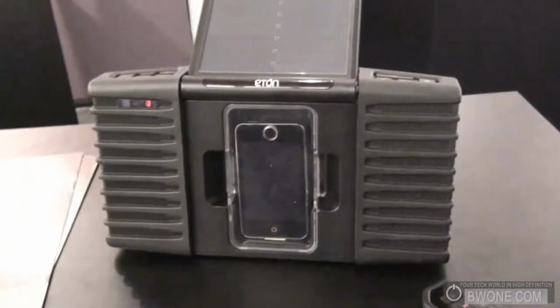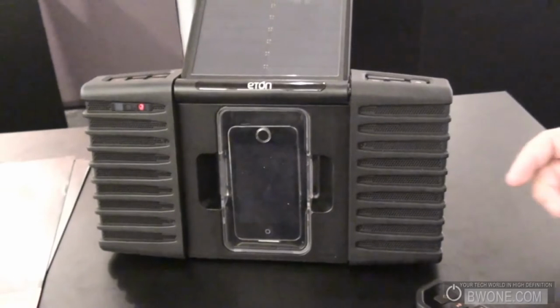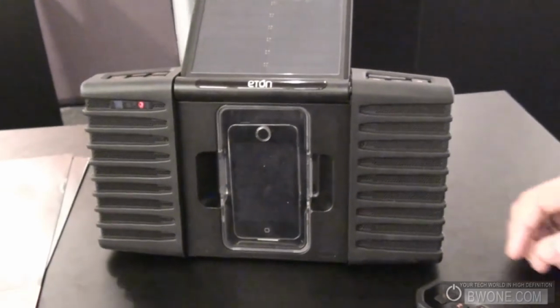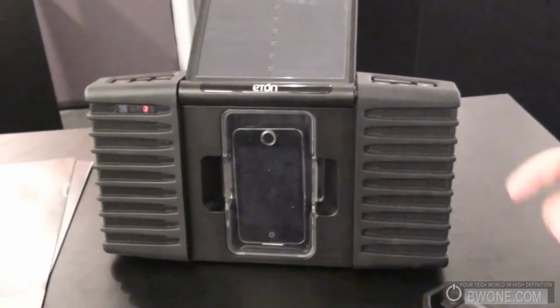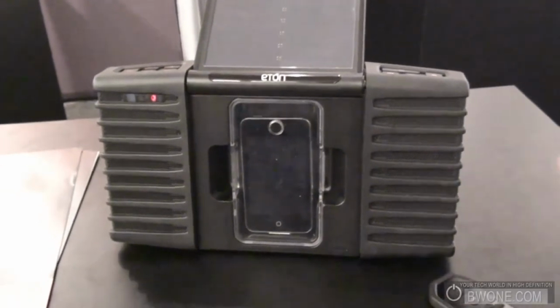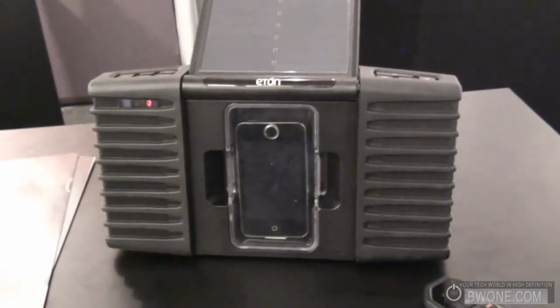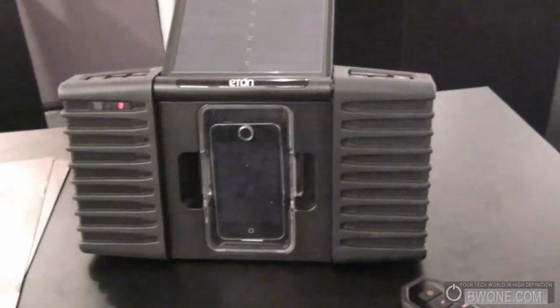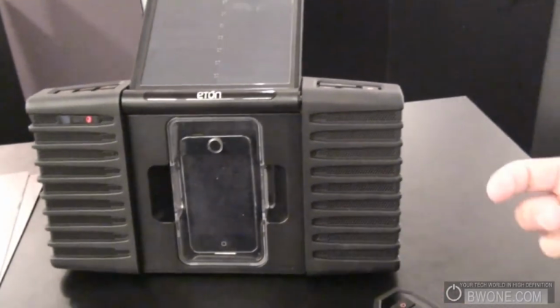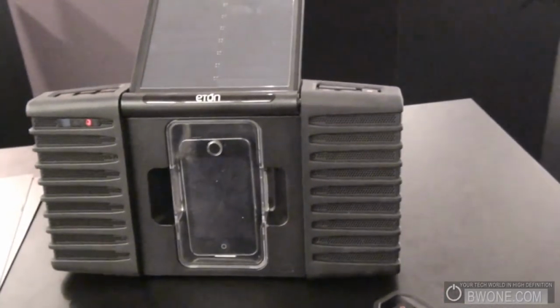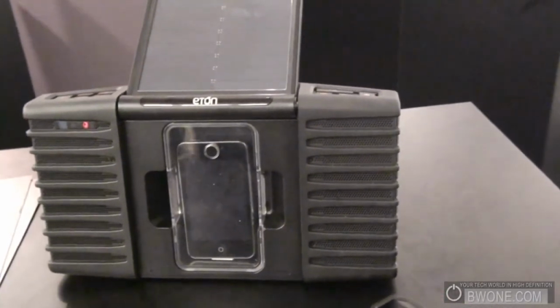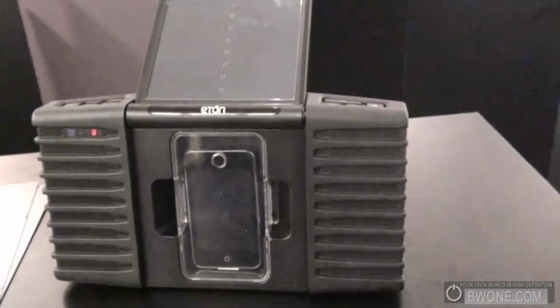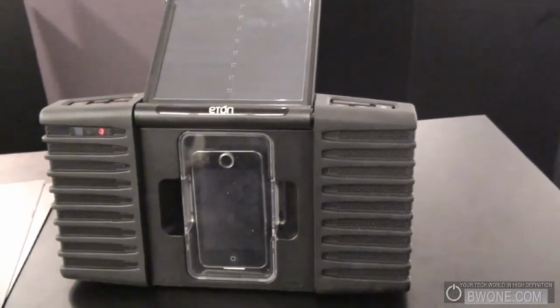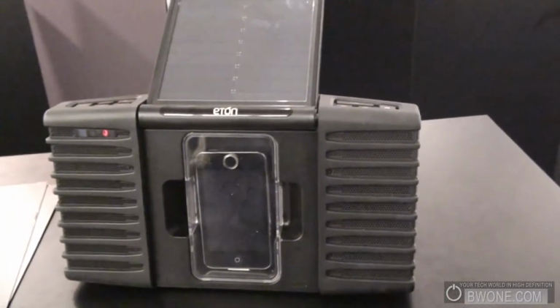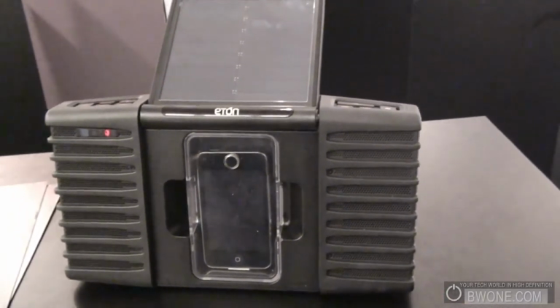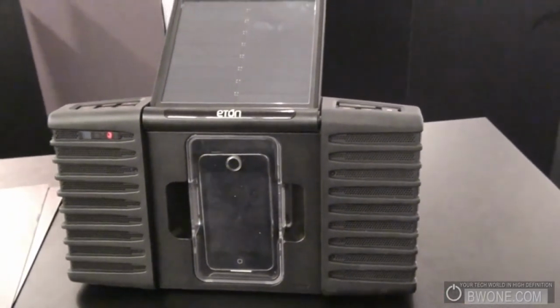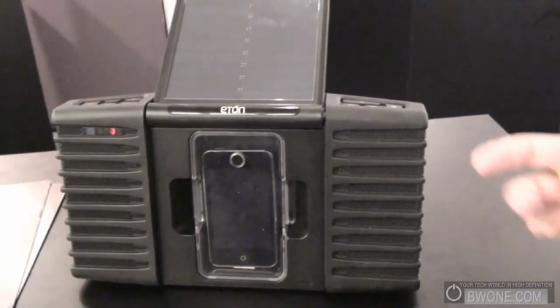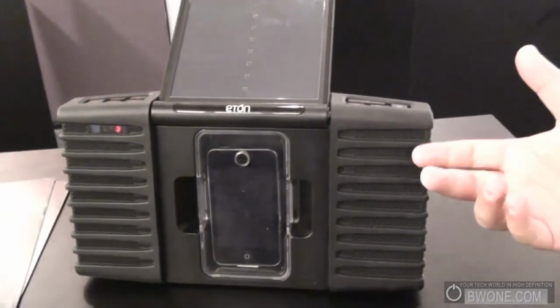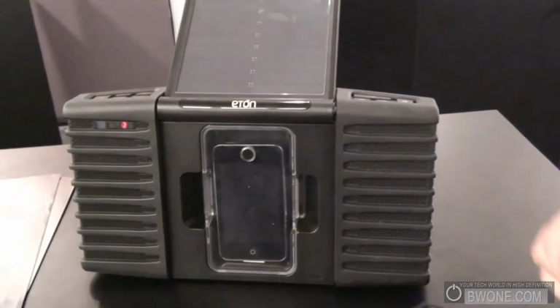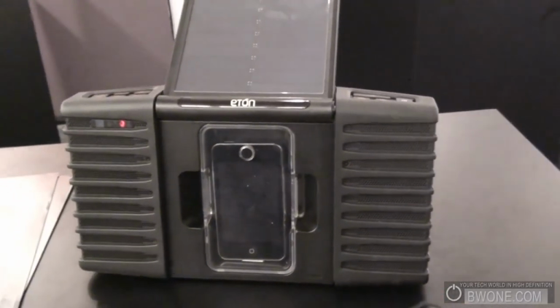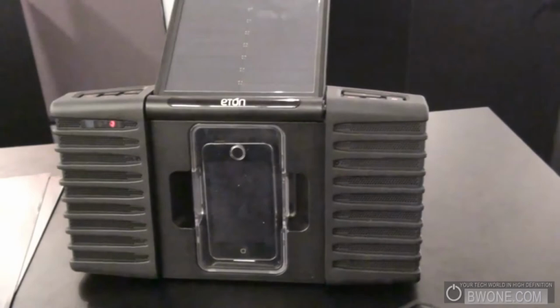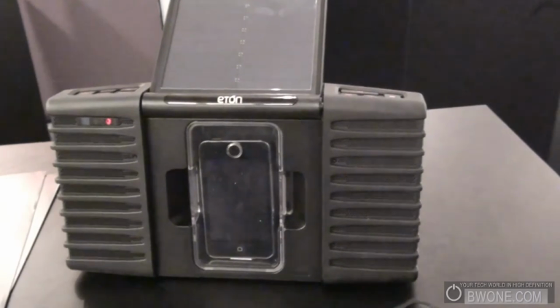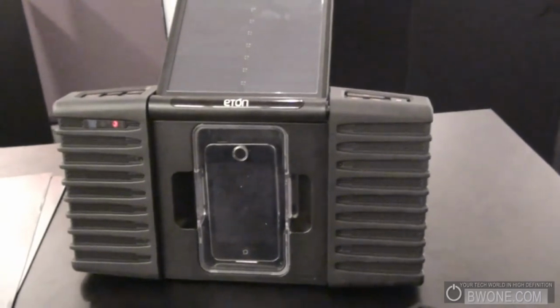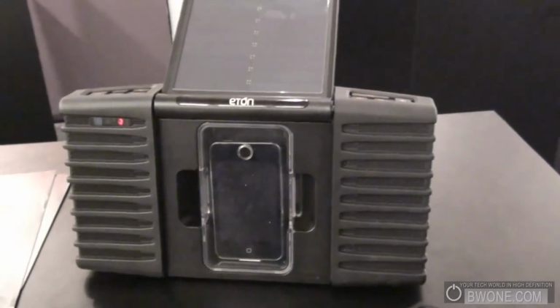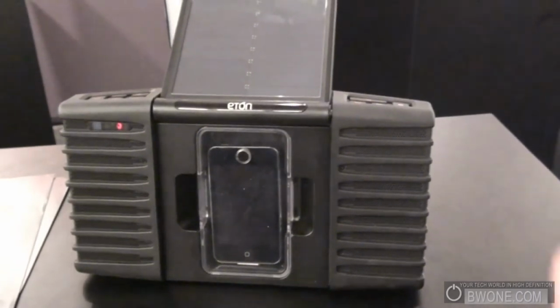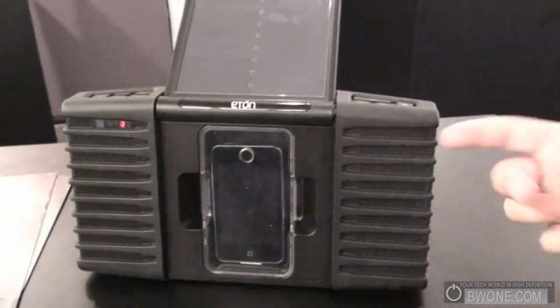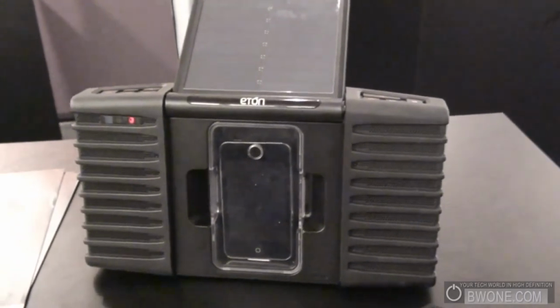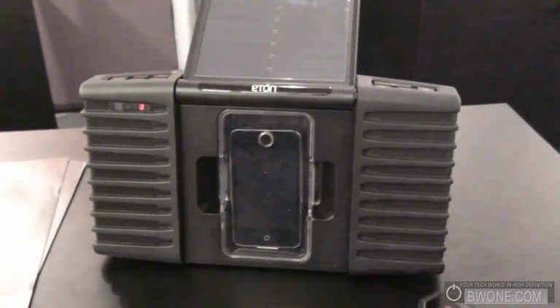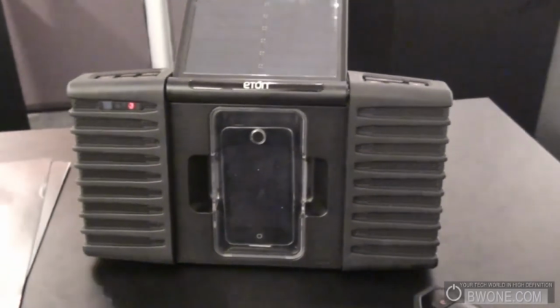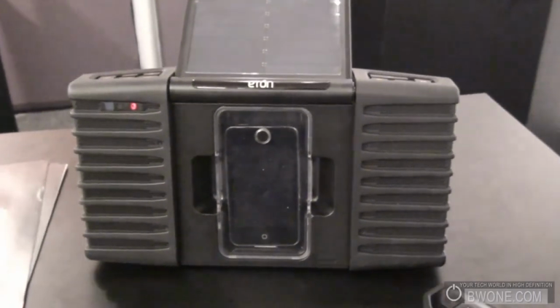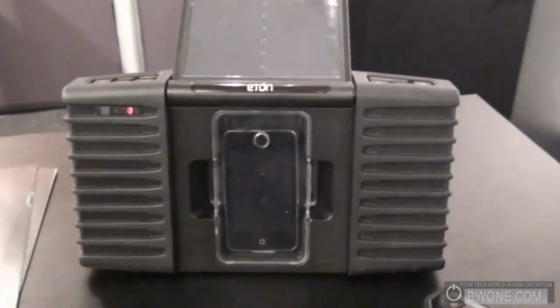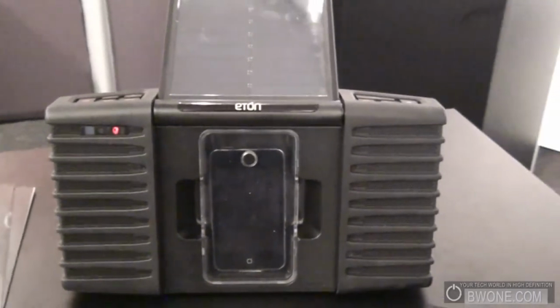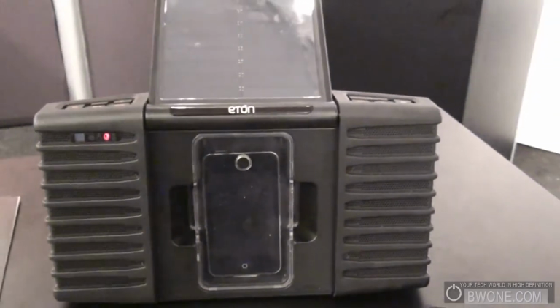It's currently available in select Apple stores, retailing for $200. You can check it out at etansolra.com.